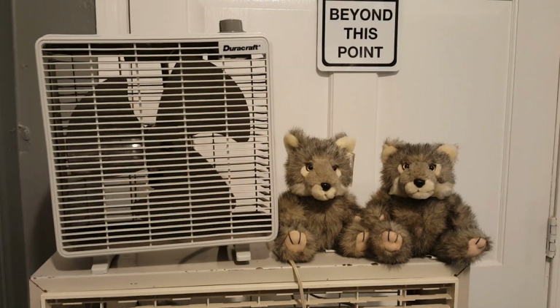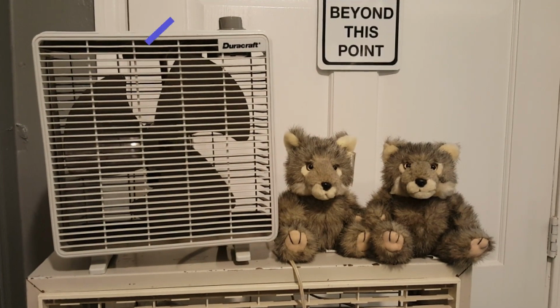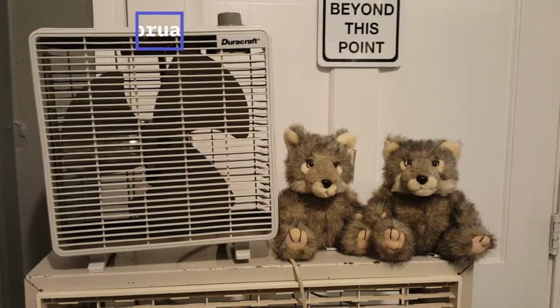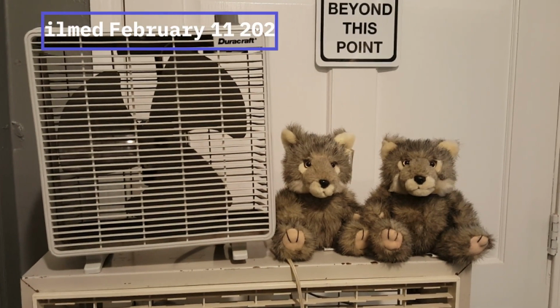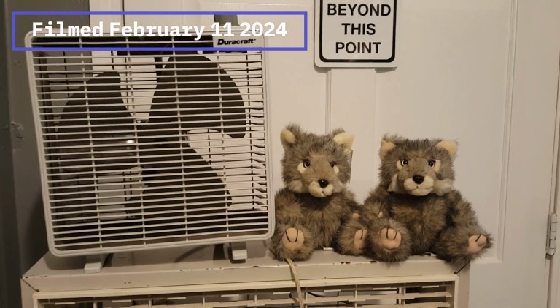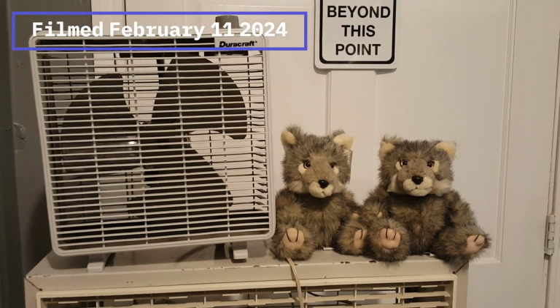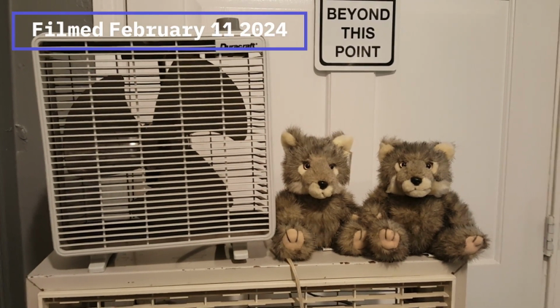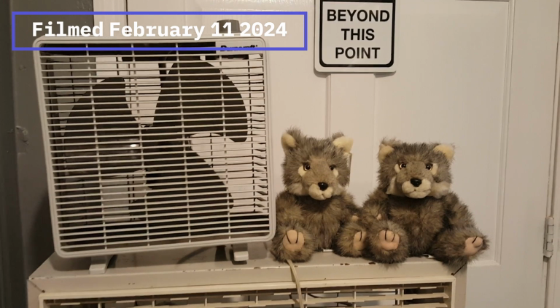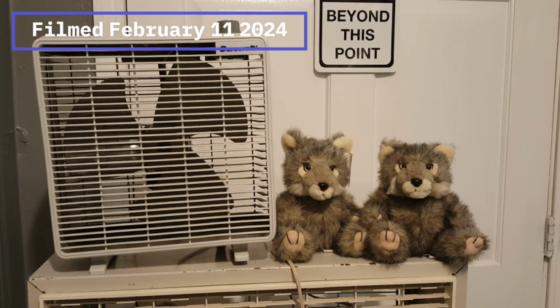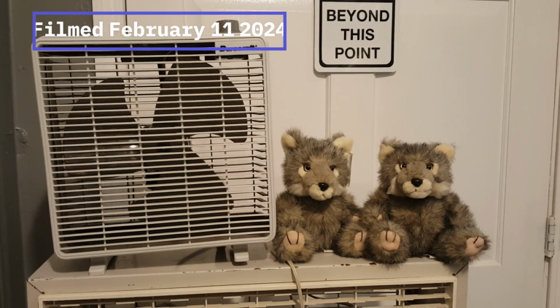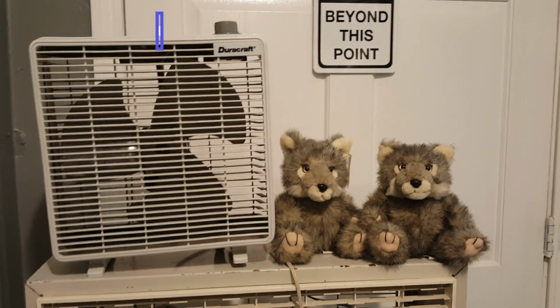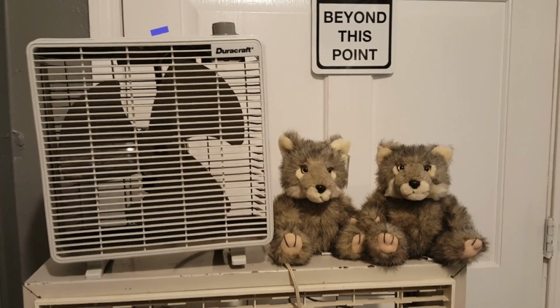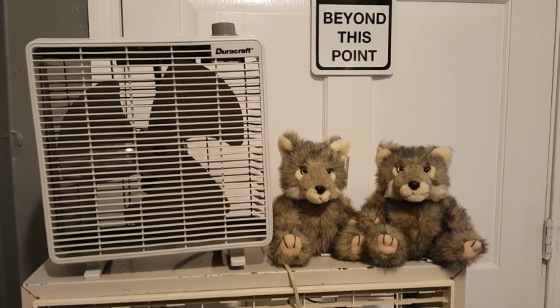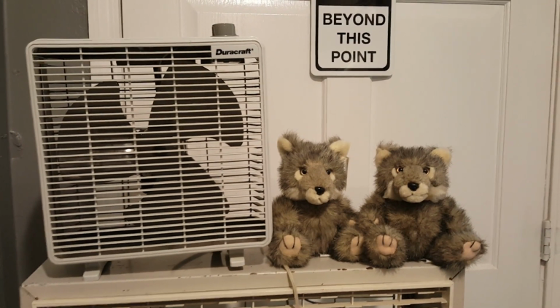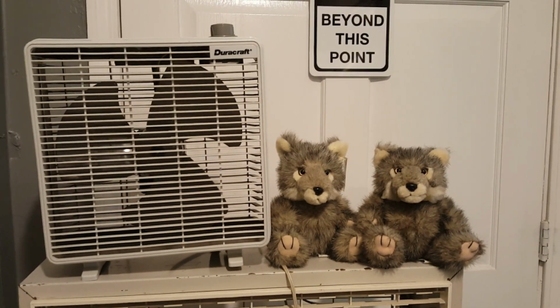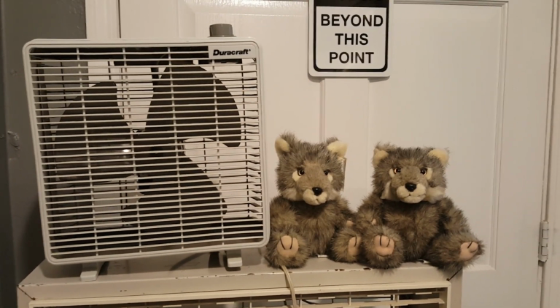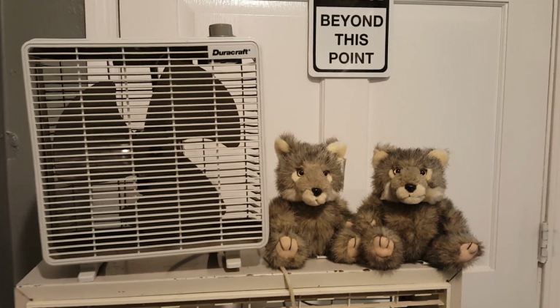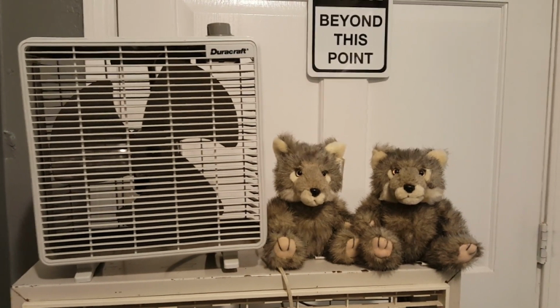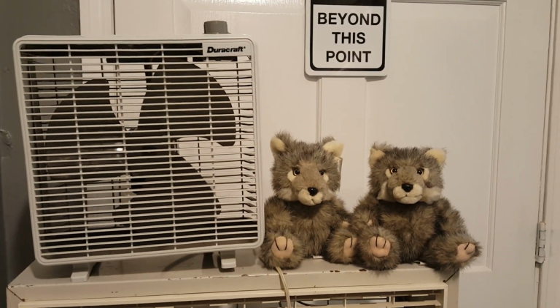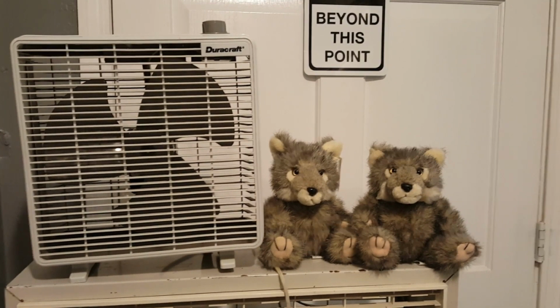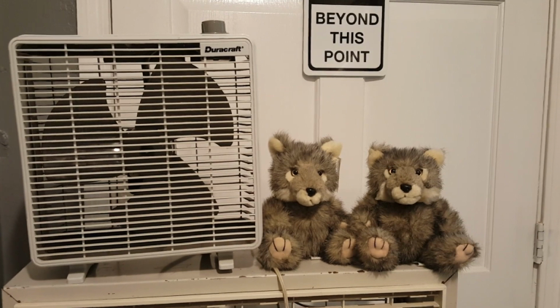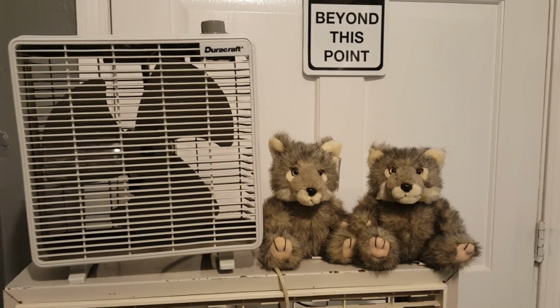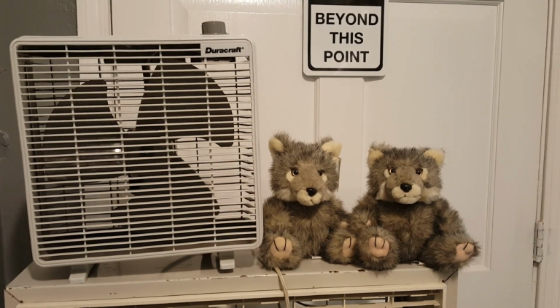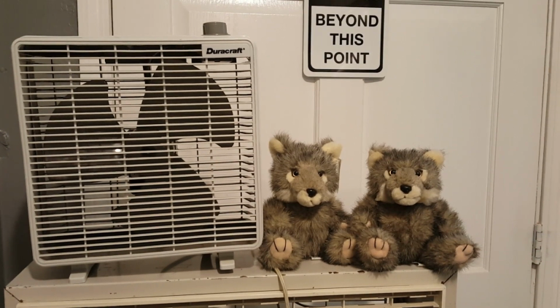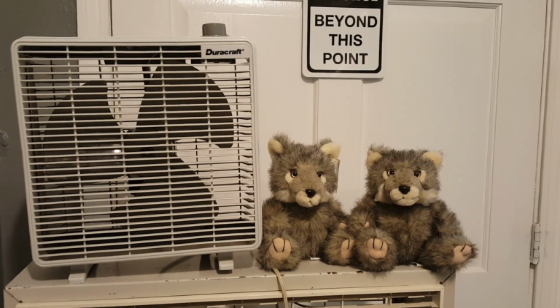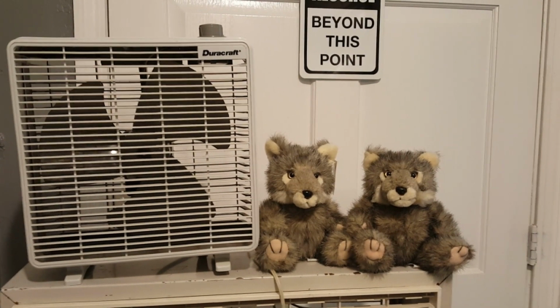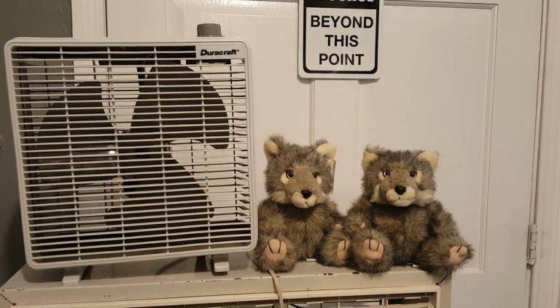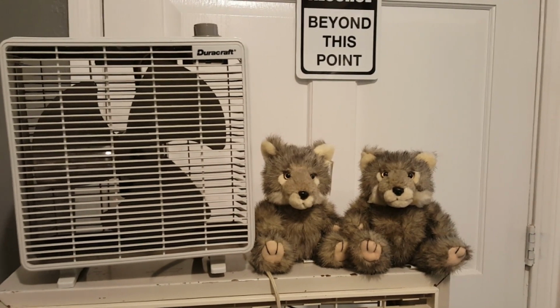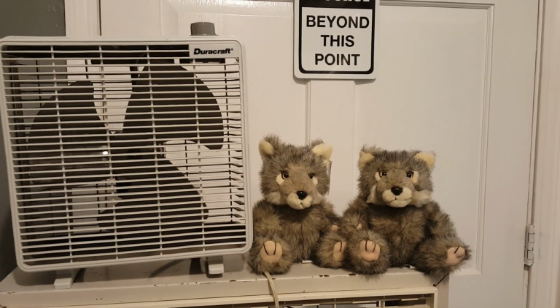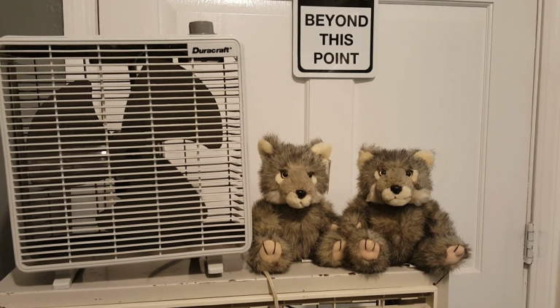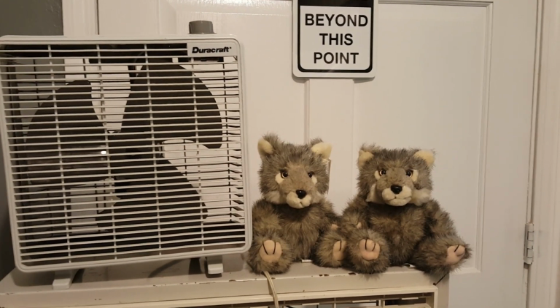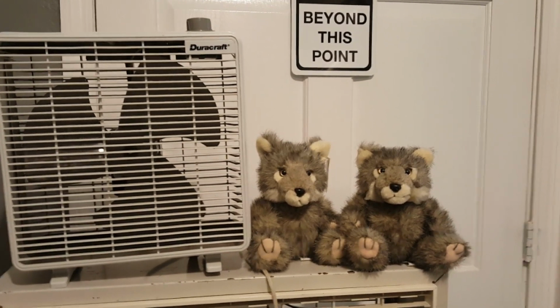All right, you two, I know you have something to show me, so you may as well tell me right now. You don't want to say anything because the camera's rolling. Why did I put up with you? I don't know.